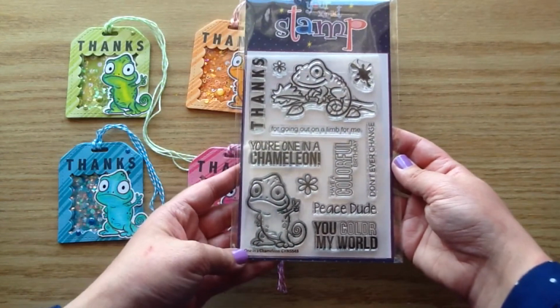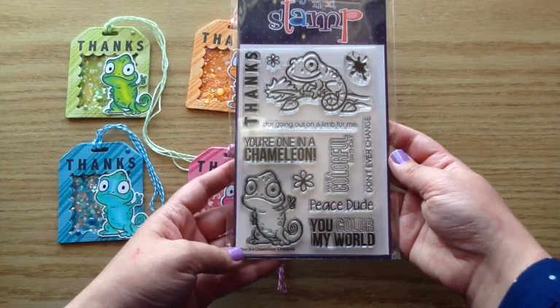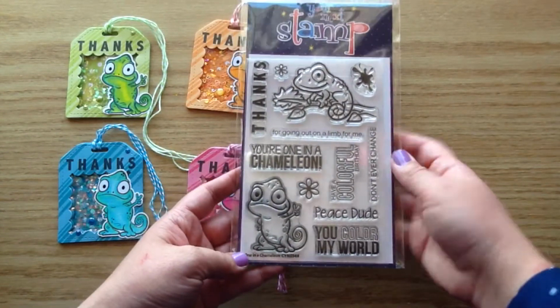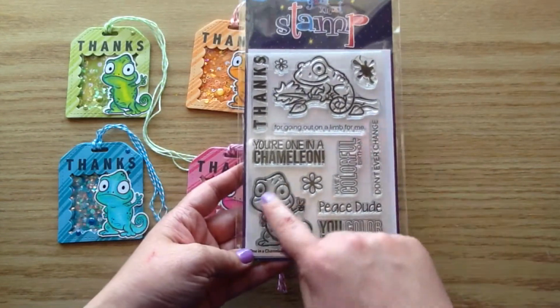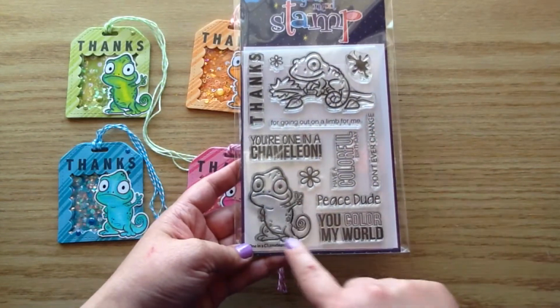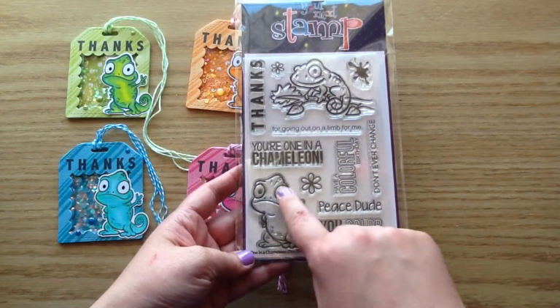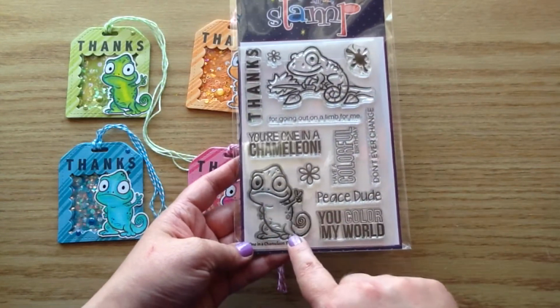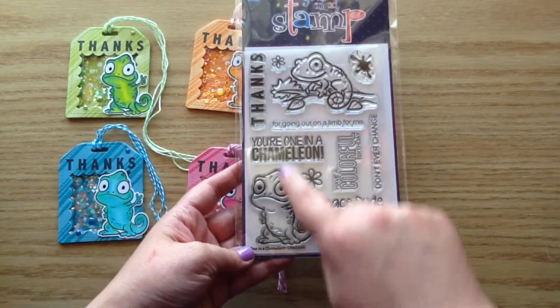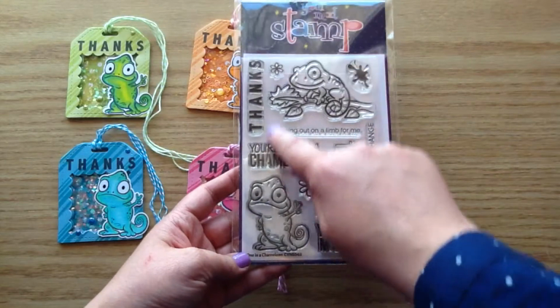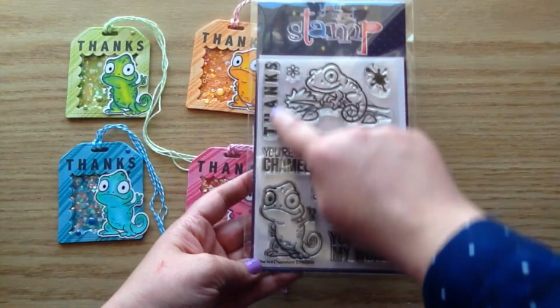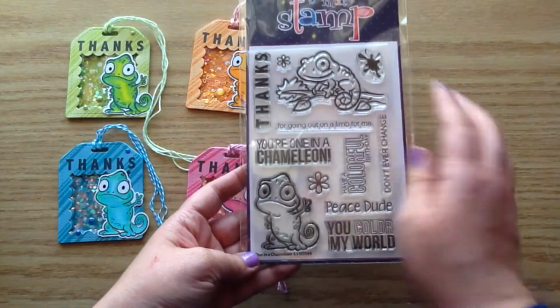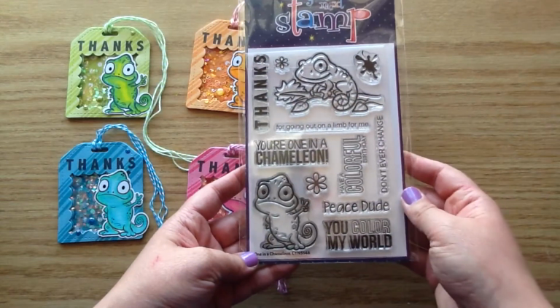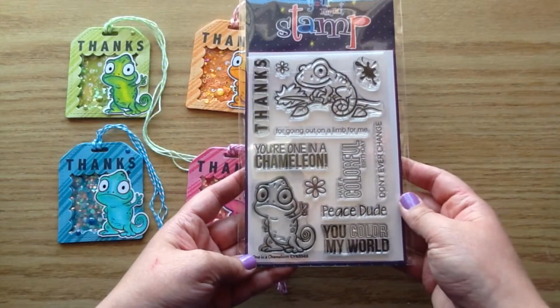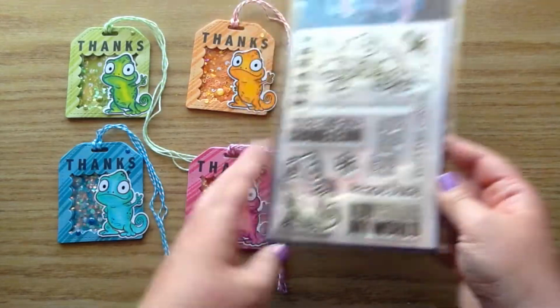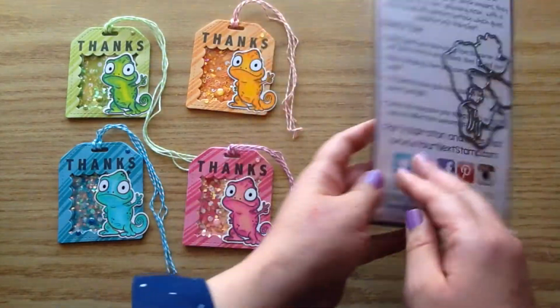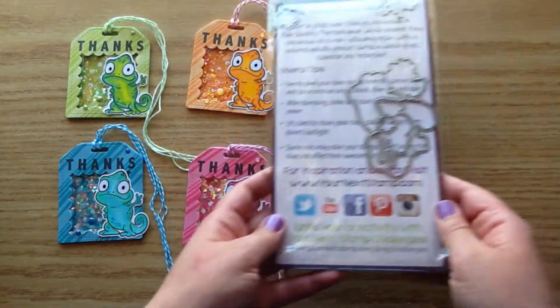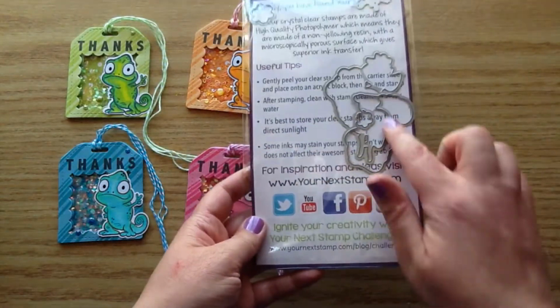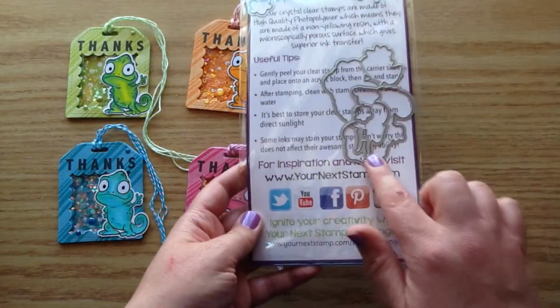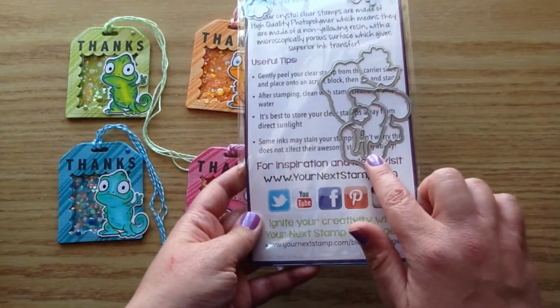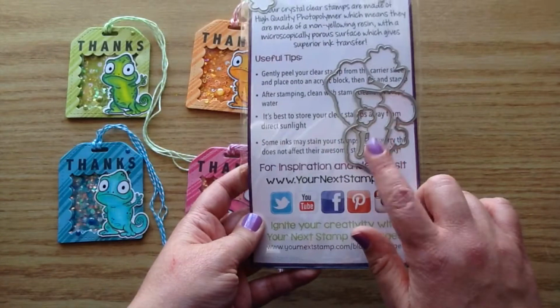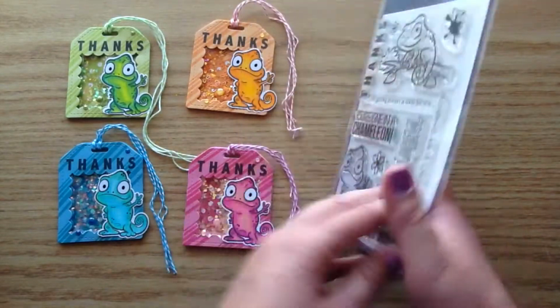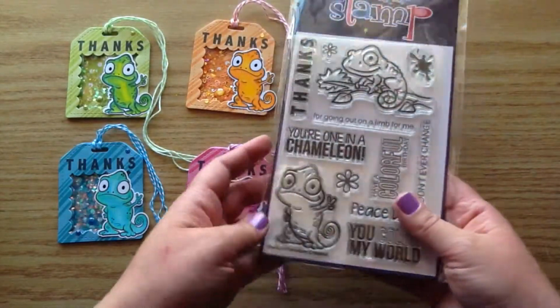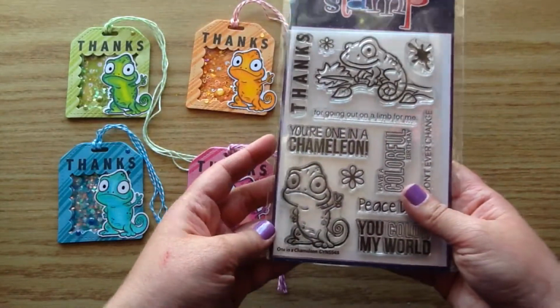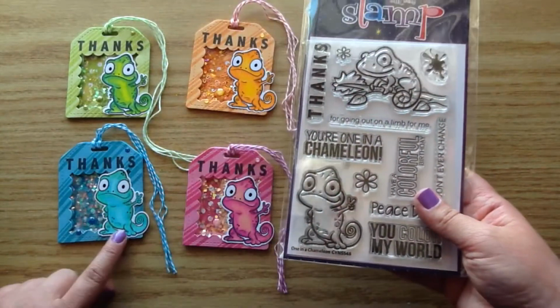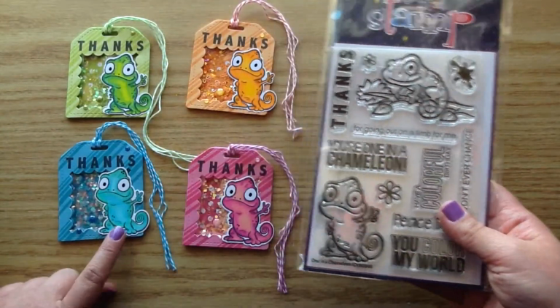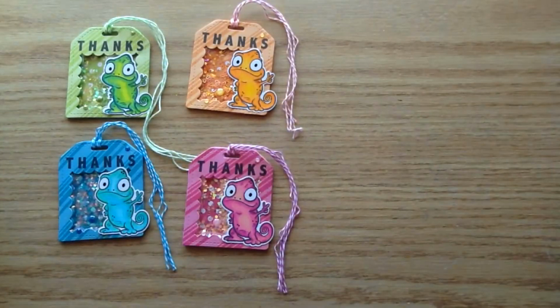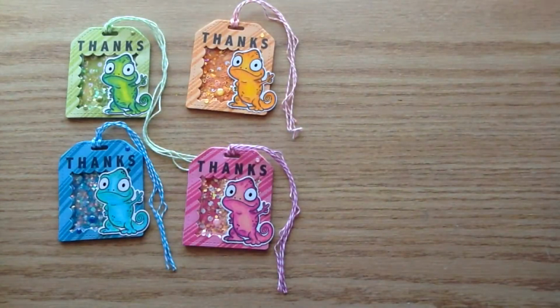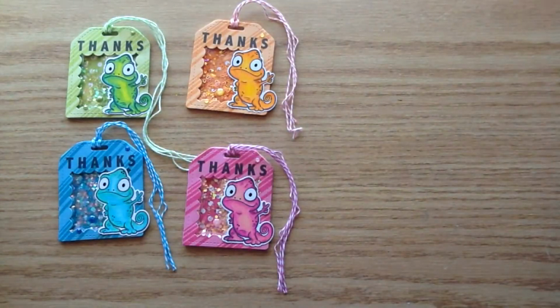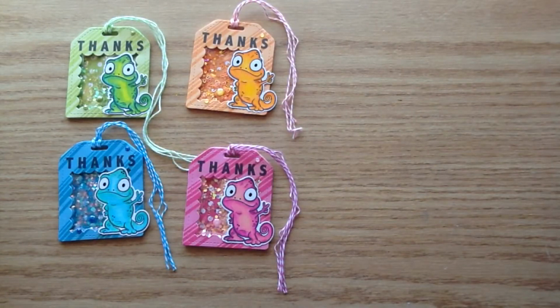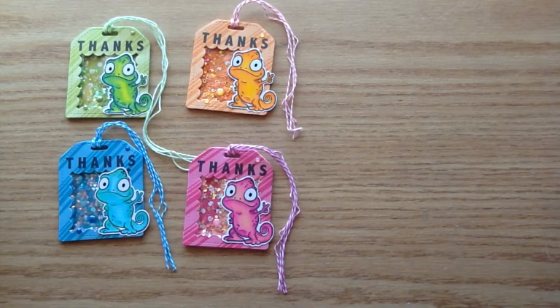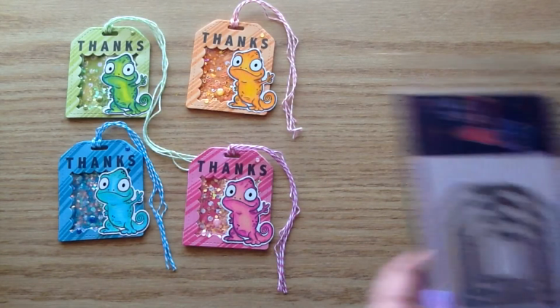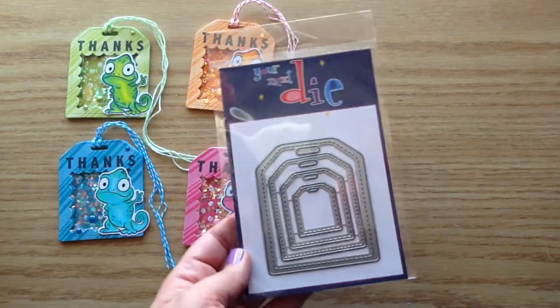The cute chameleon came from this stamp set — it's a chameleon stamp set — and that's also where the thanks sentiment came from. It does have coordinating dies which you can purchase separately. He's so cute holding up a little peace sign.